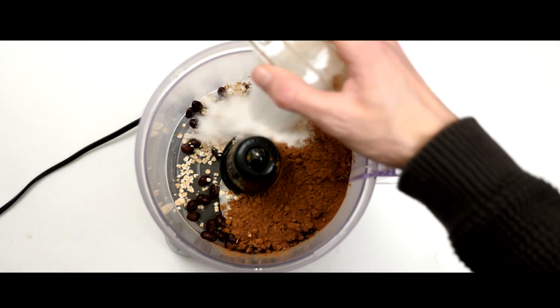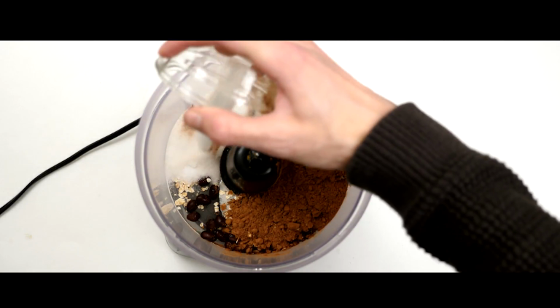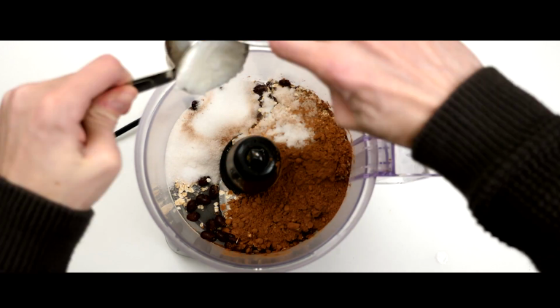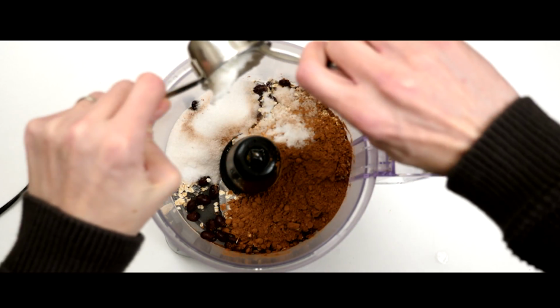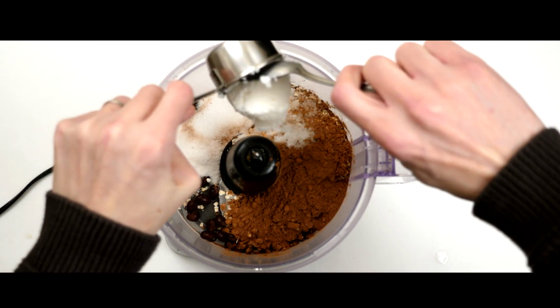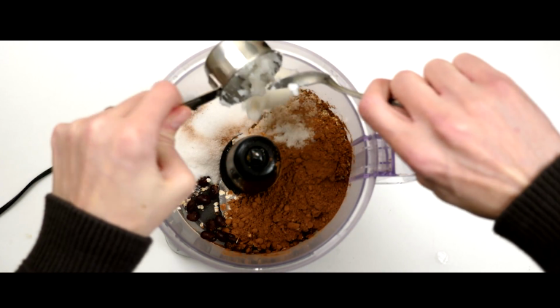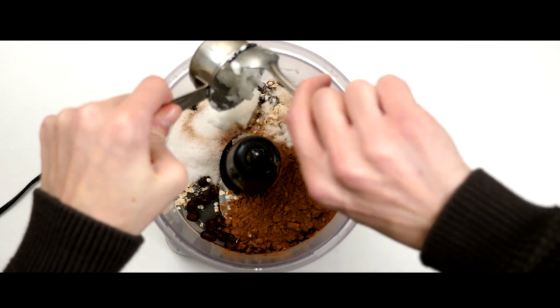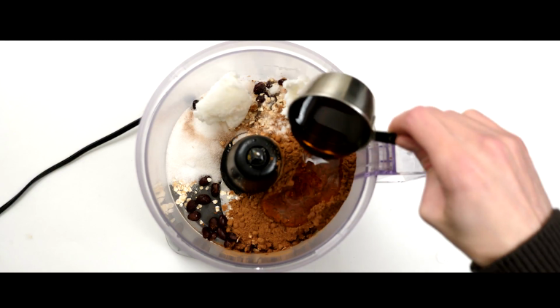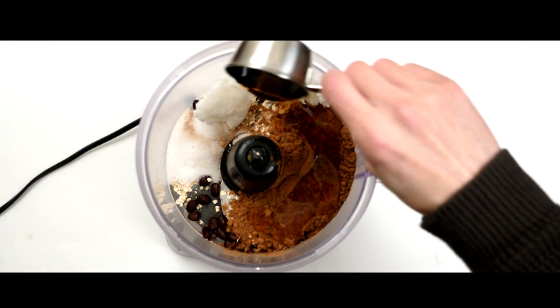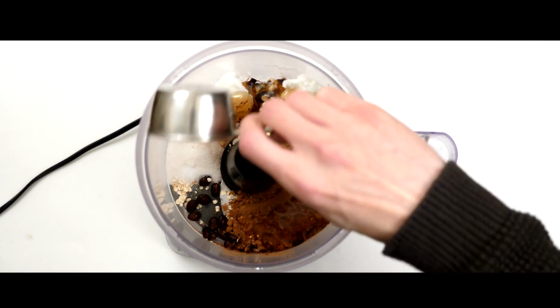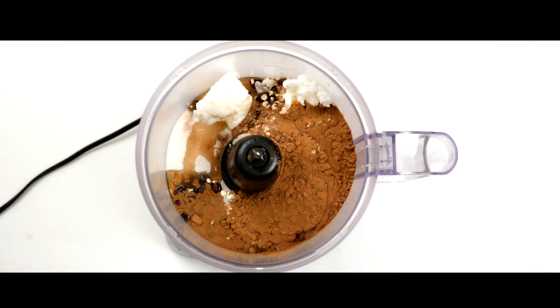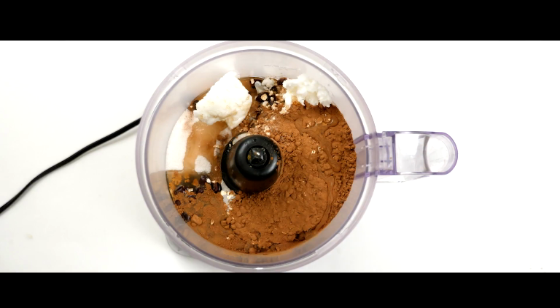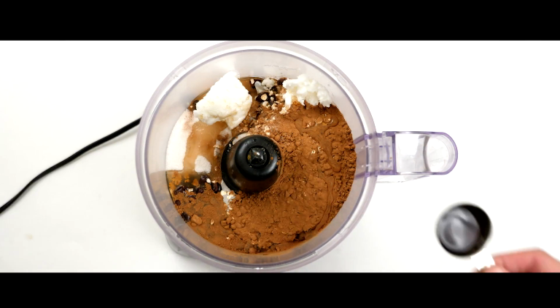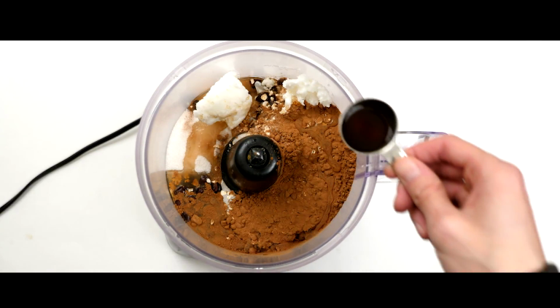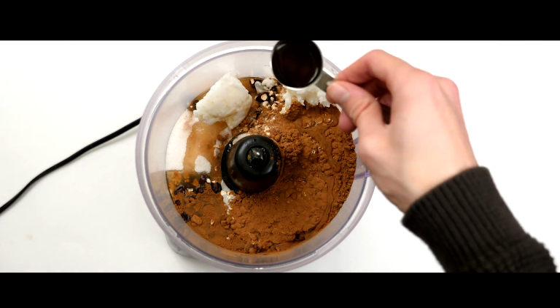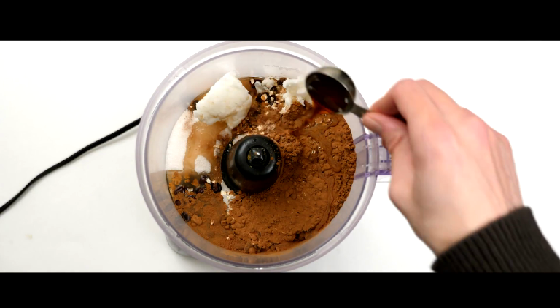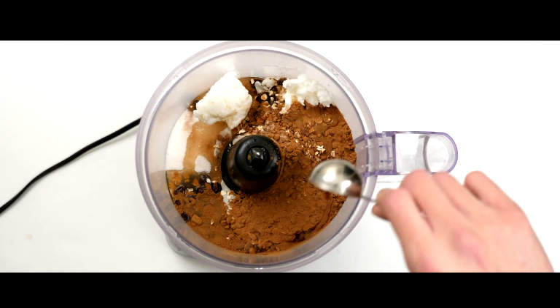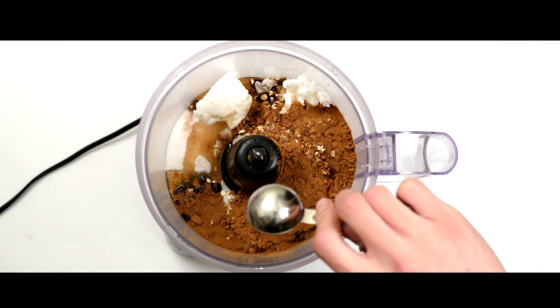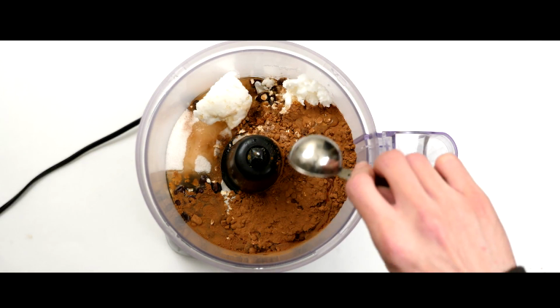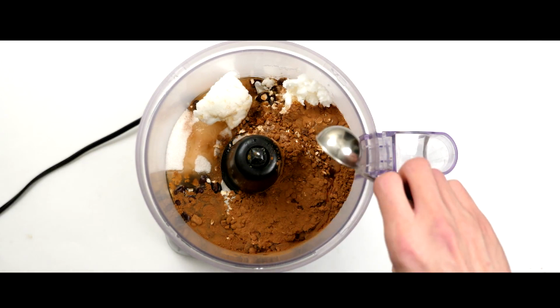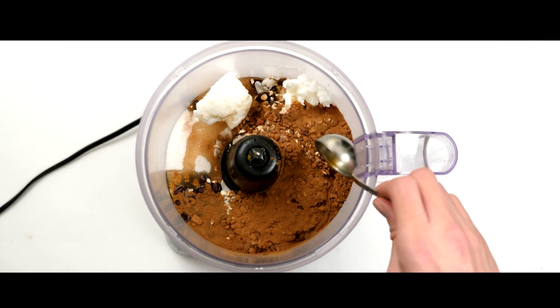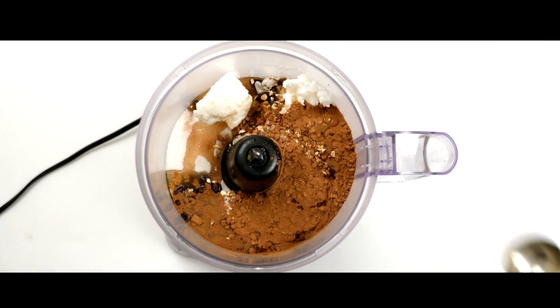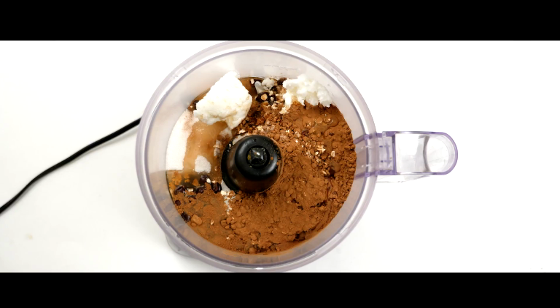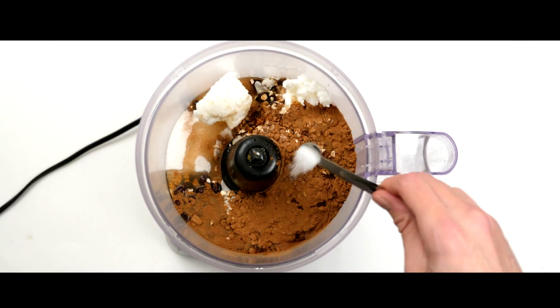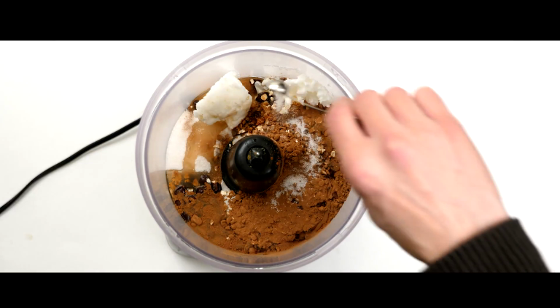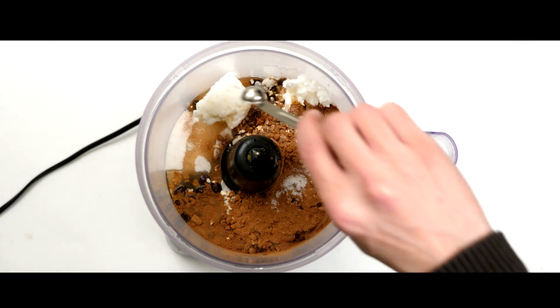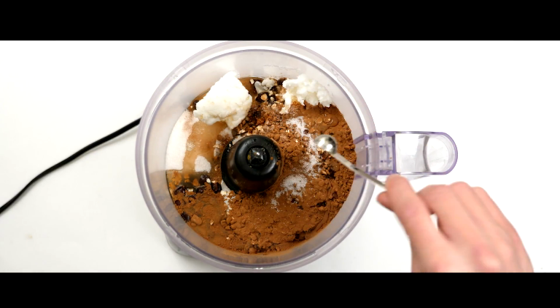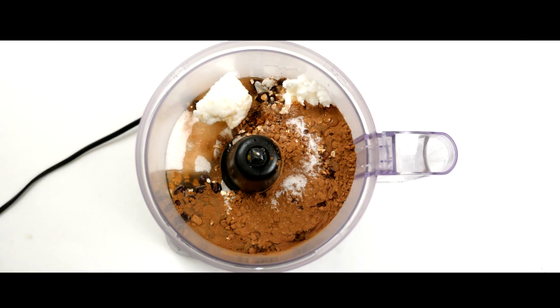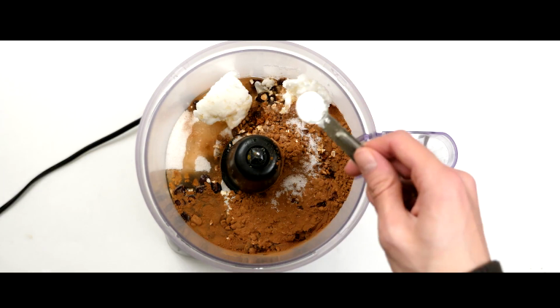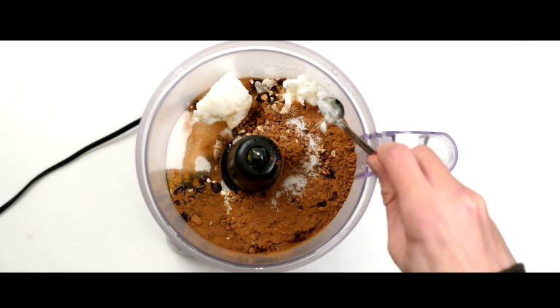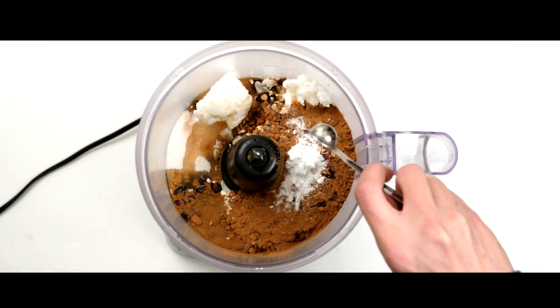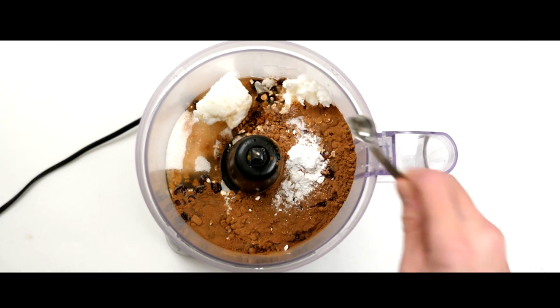Then add 1/4 cup of sugar, 1/4 cup of coconut oil, 1/3 cup of maple syrup, 2 teaspoons of vanilla extract — if you don't have that you can also substitute it for 2 teaspoons of maple syrup — 1/4 teaspoon of sea salt, and a half a teaspoon of baking powder.